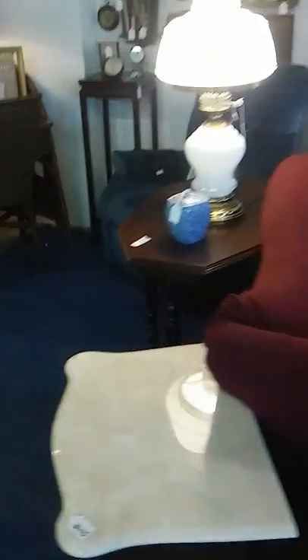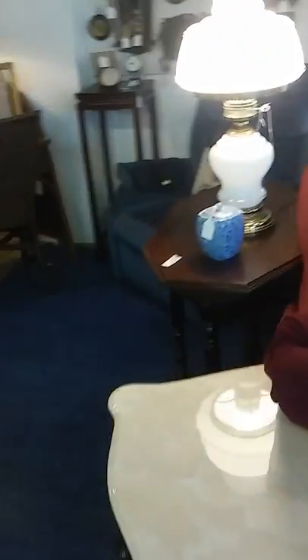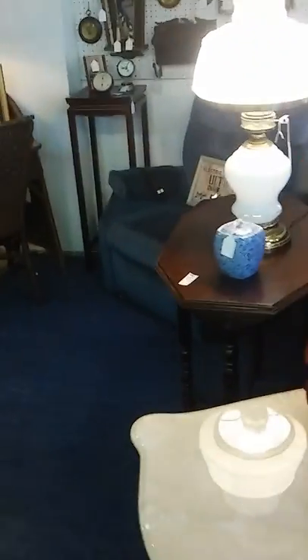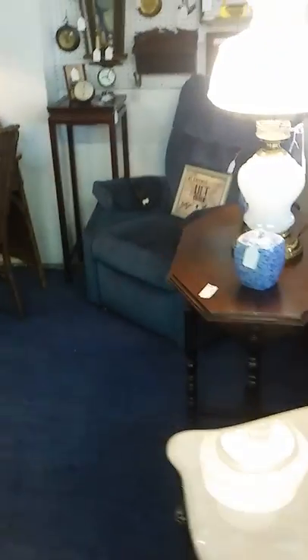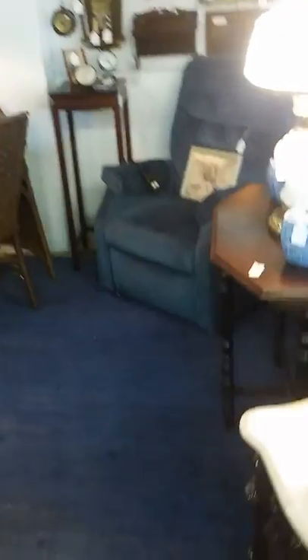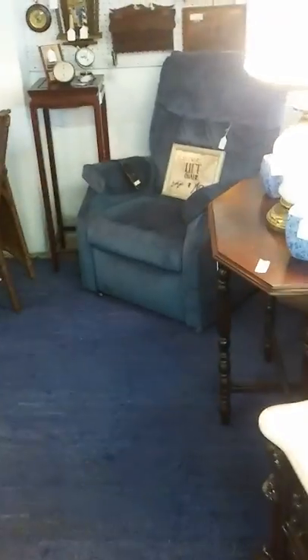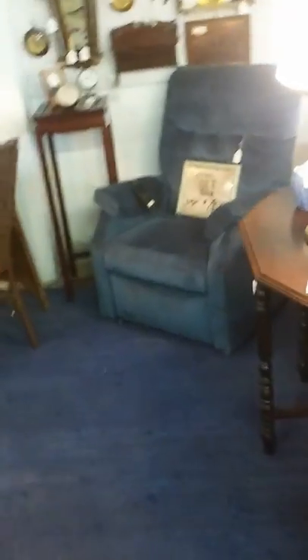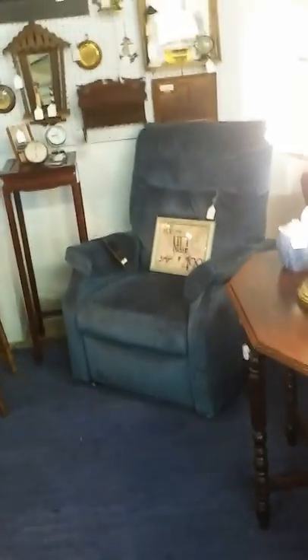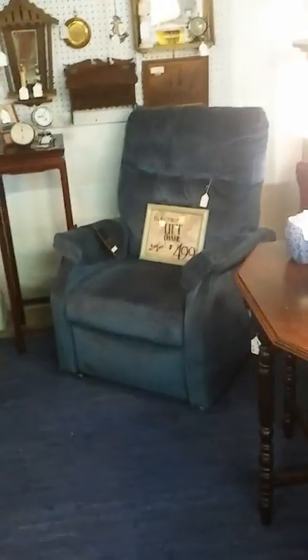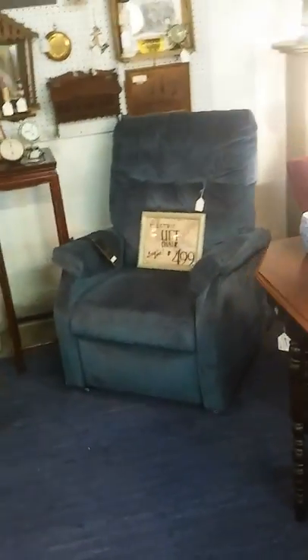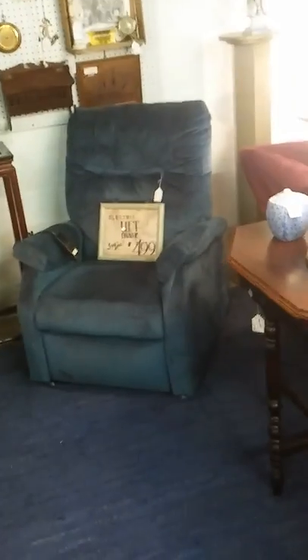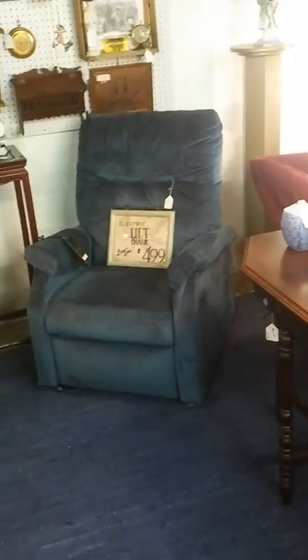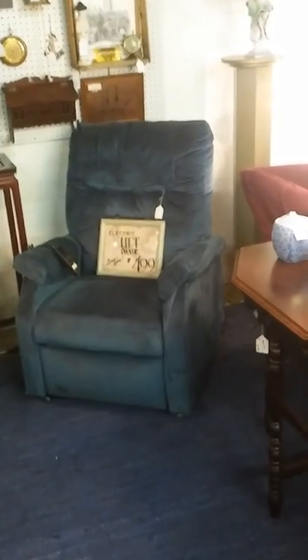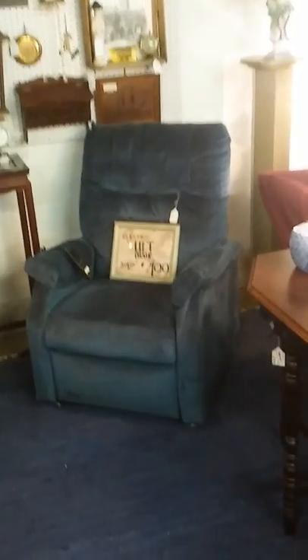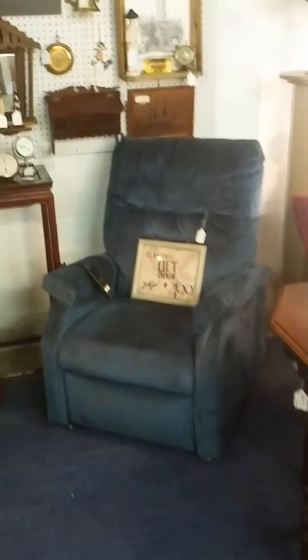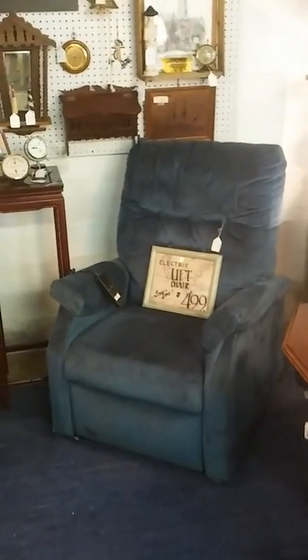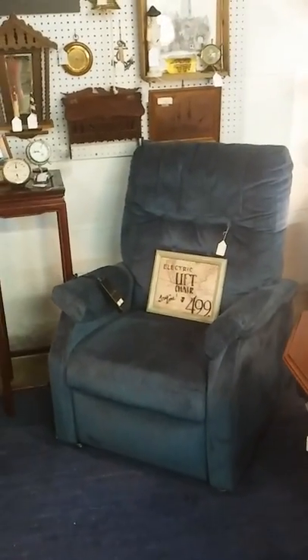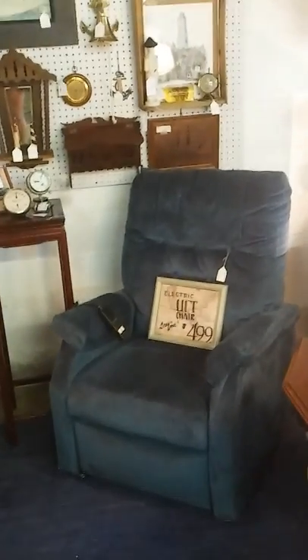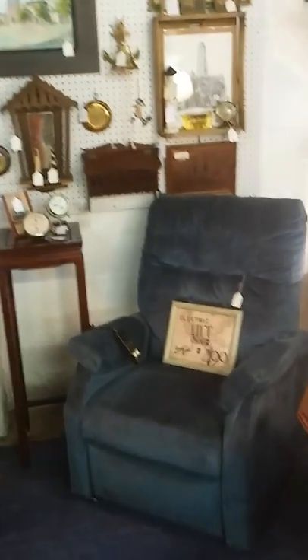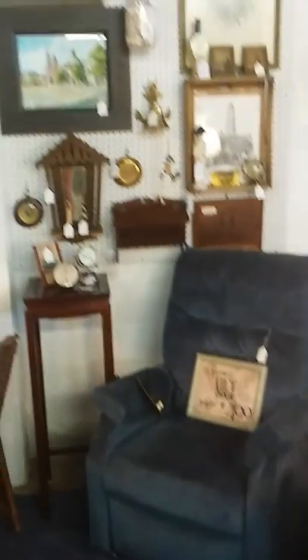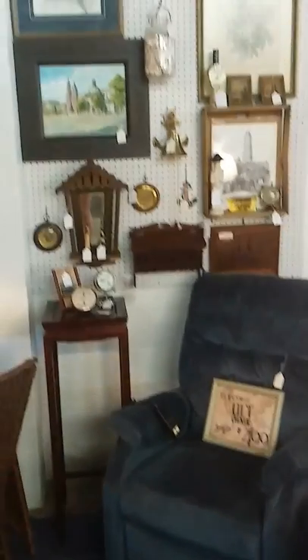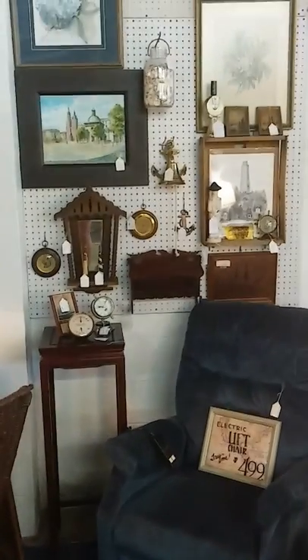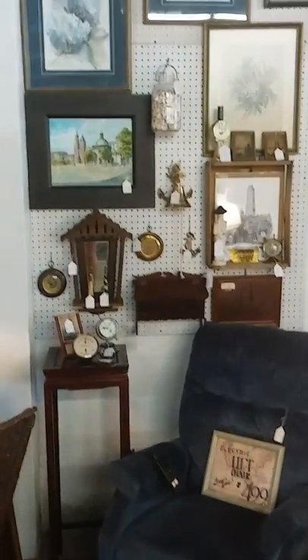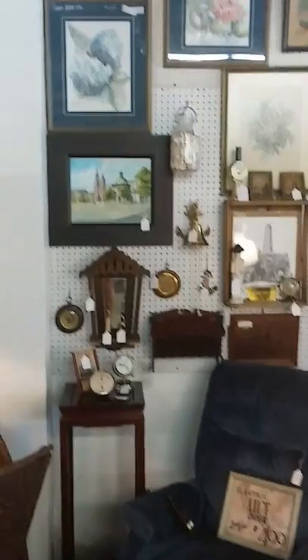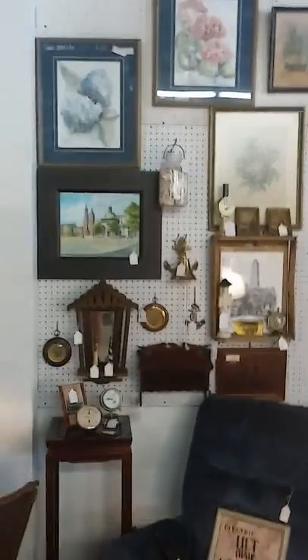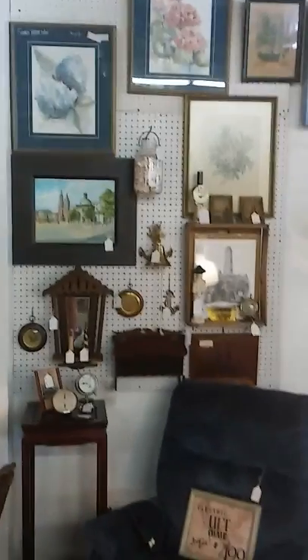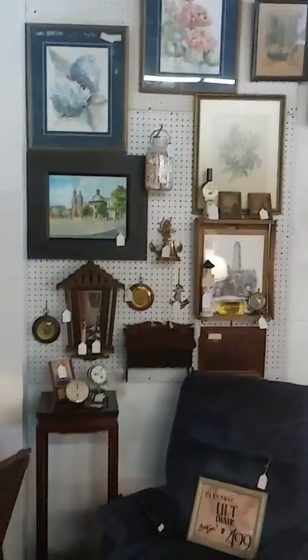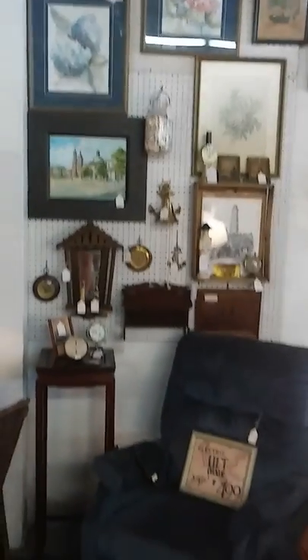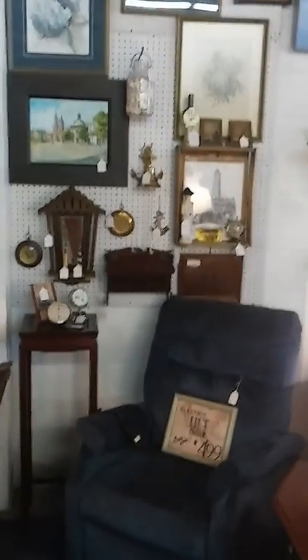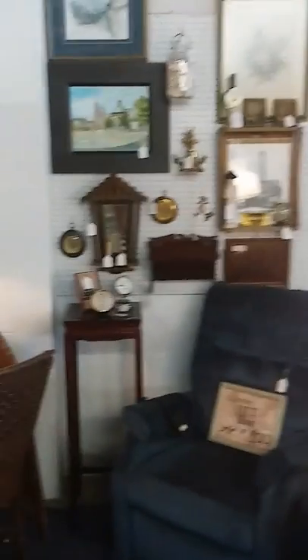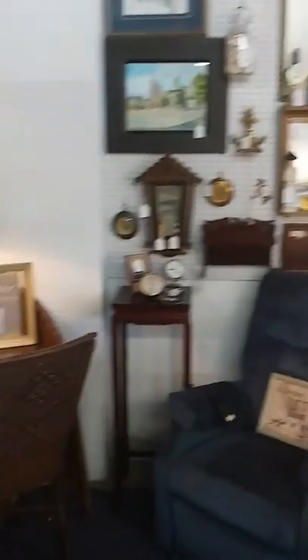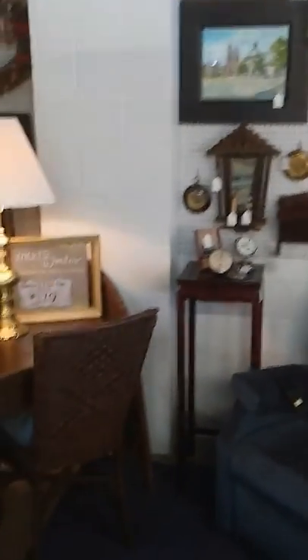We also have three lift recliners on sale for $499 or less. These are very expensive if you go out and buy them new, but they all work great here and we offer them for a quarter of the price.